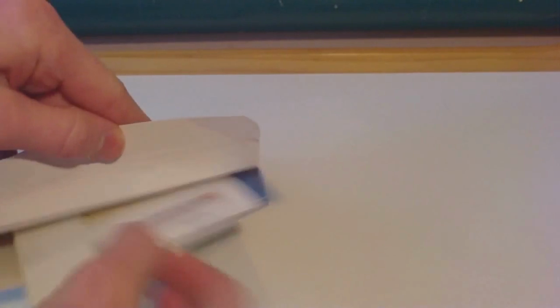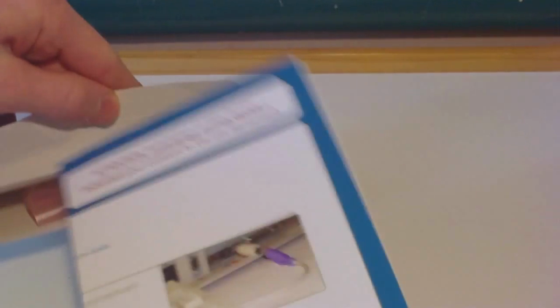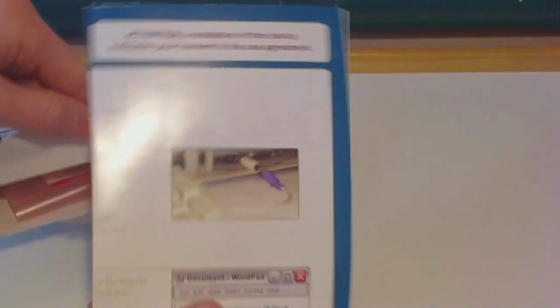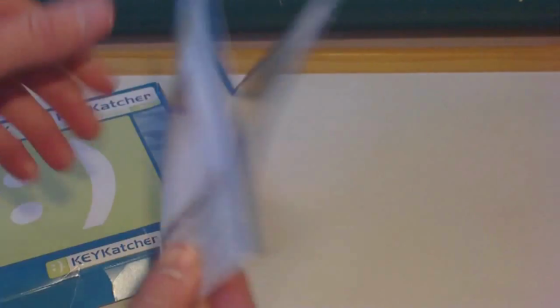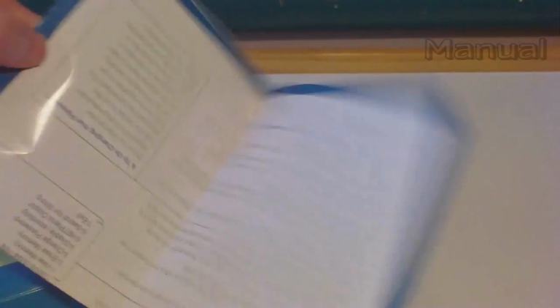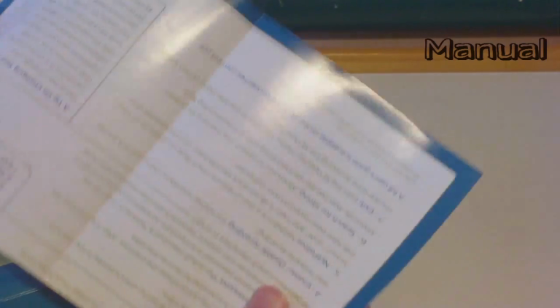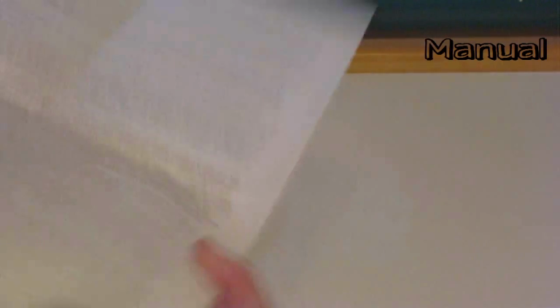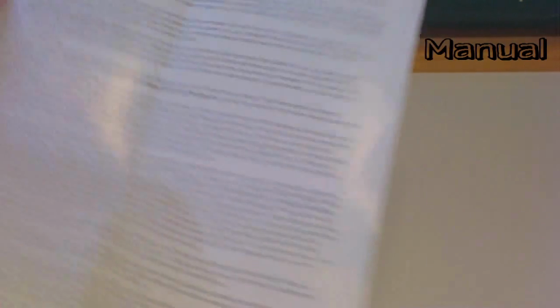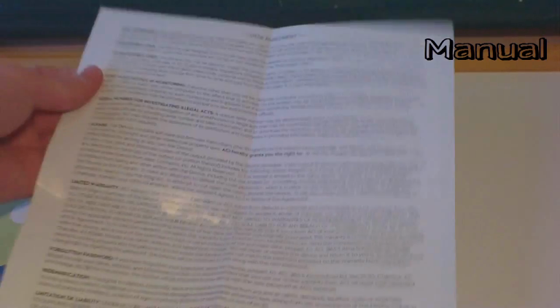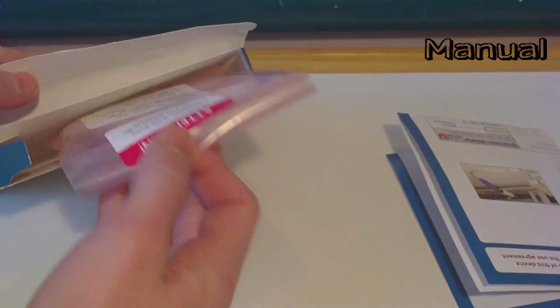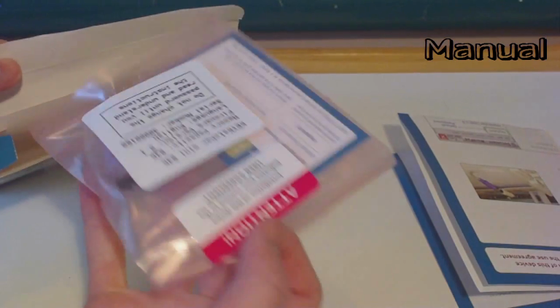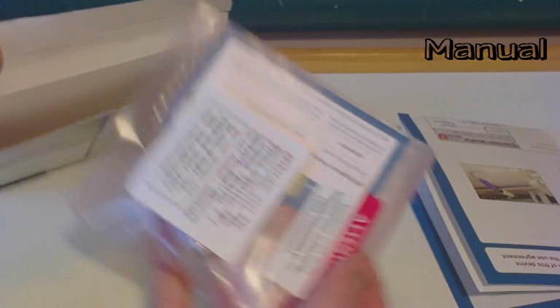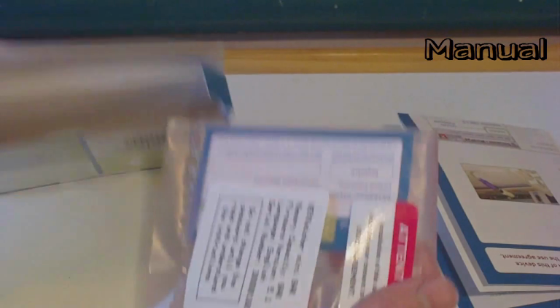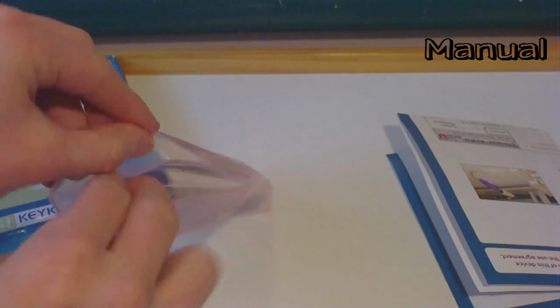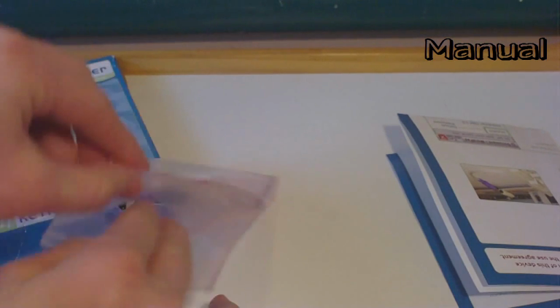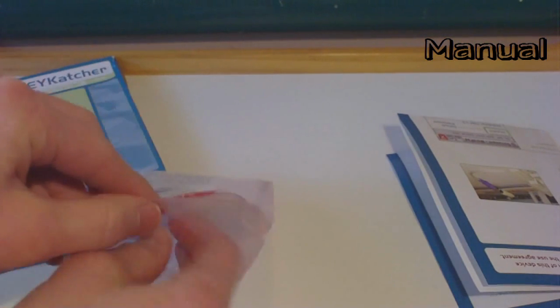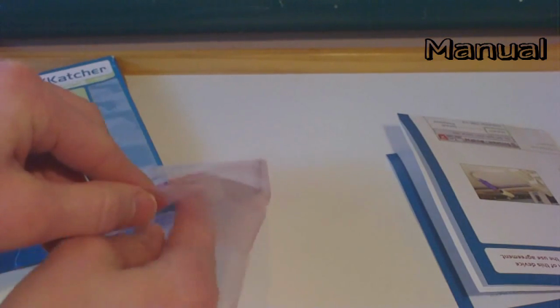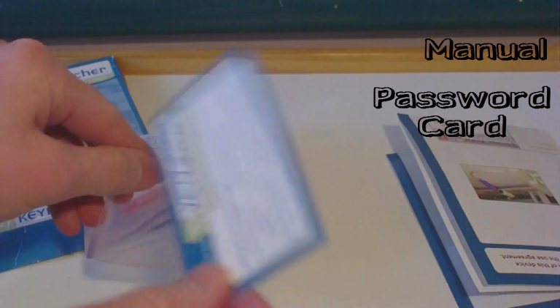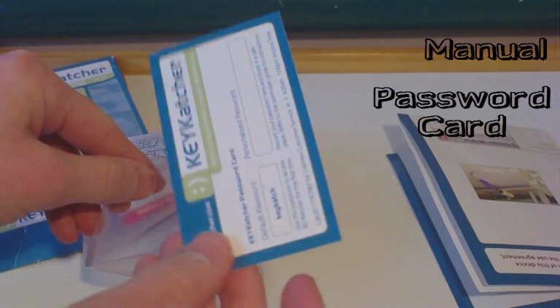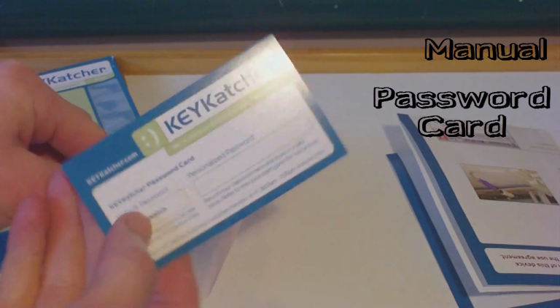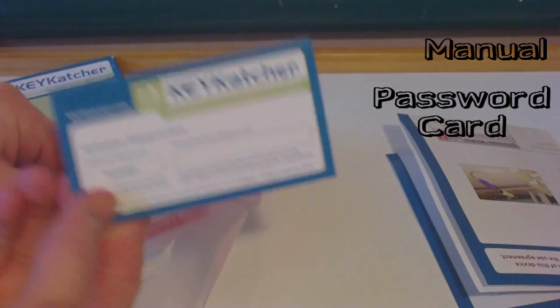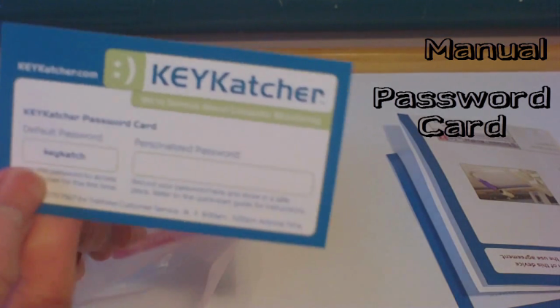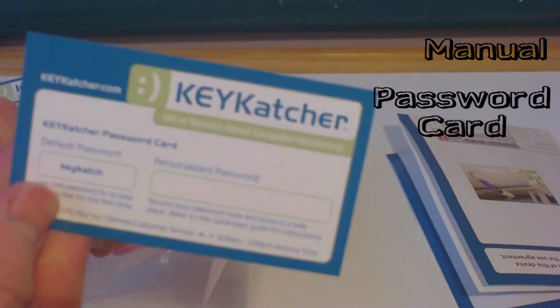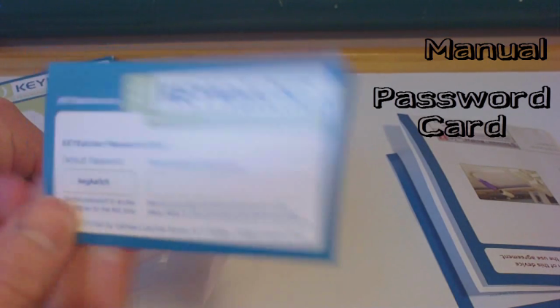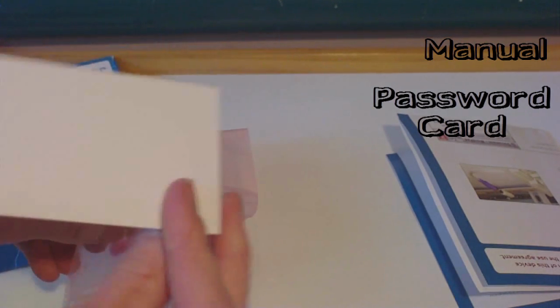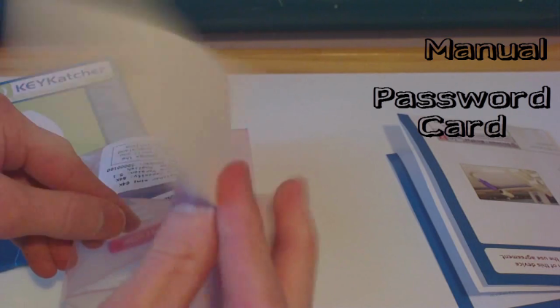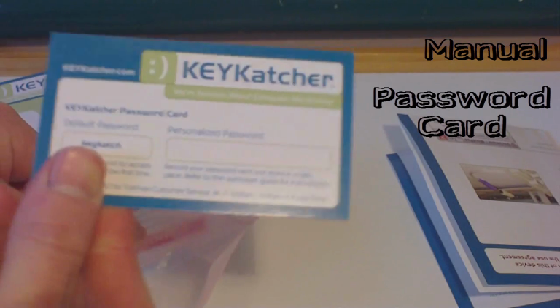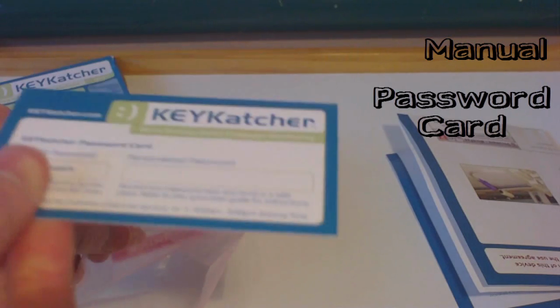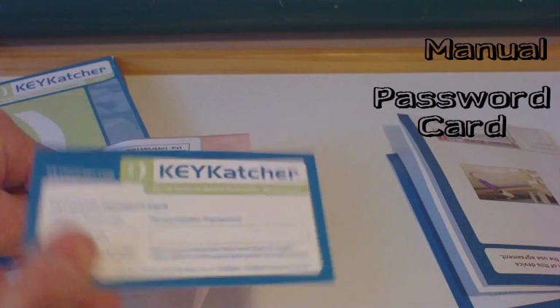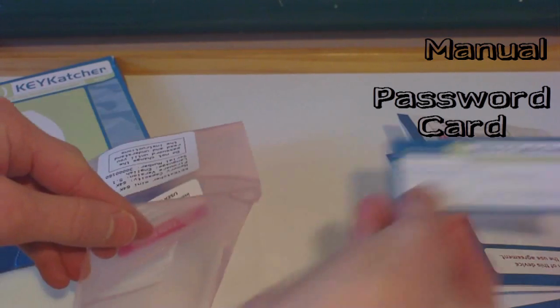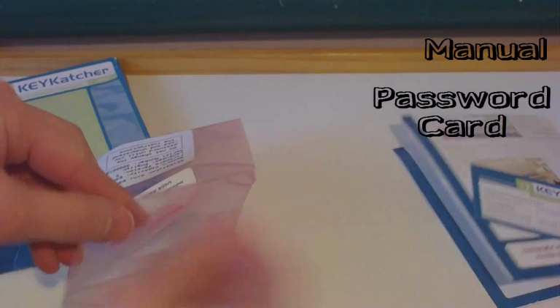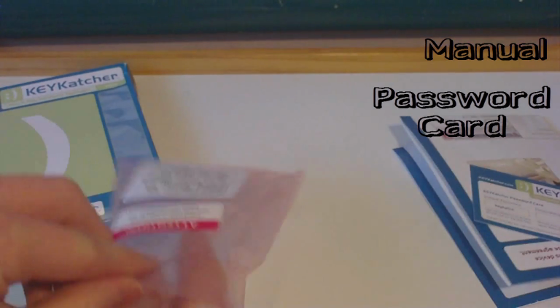Inside it gives you some simple instructions and it also has this little bag which has the keylogger inside it, and a business card to write down your personal password for the keylog file if you decide to change it from the default password.